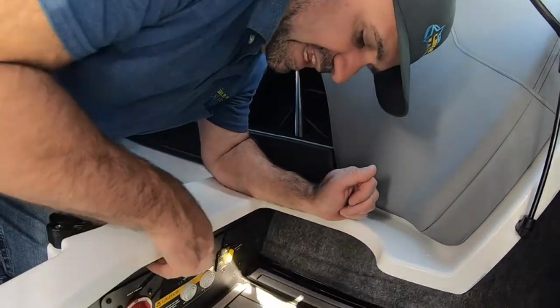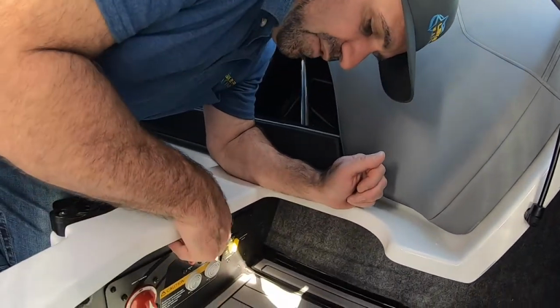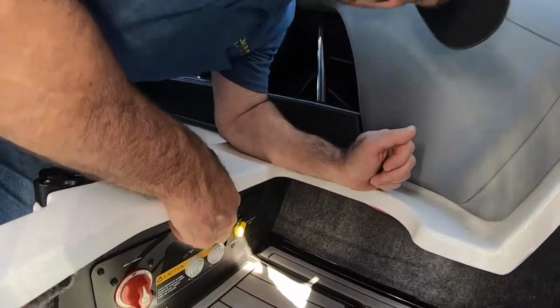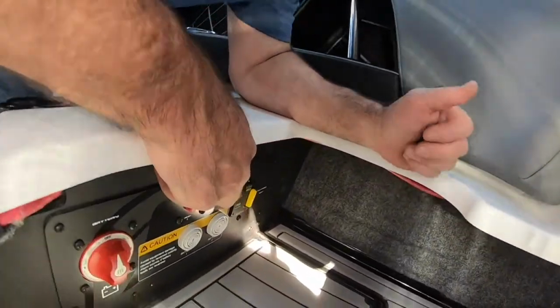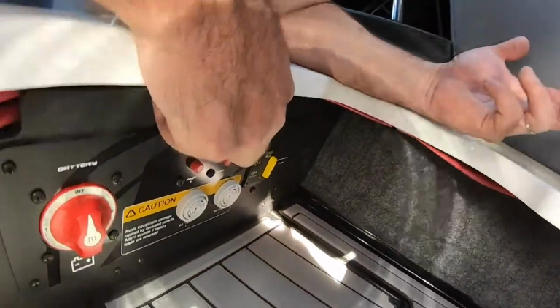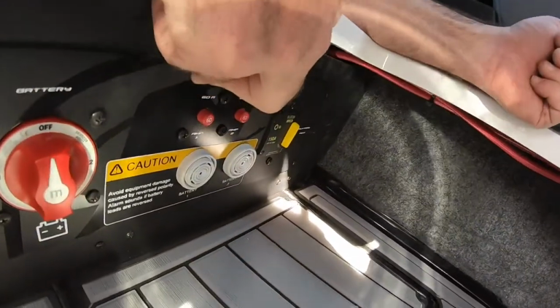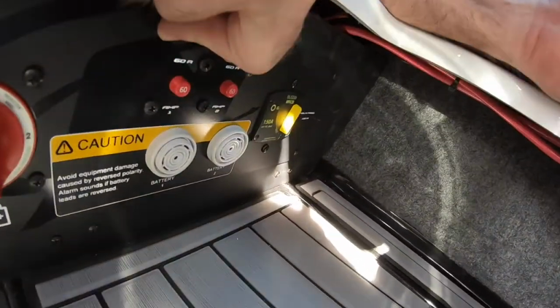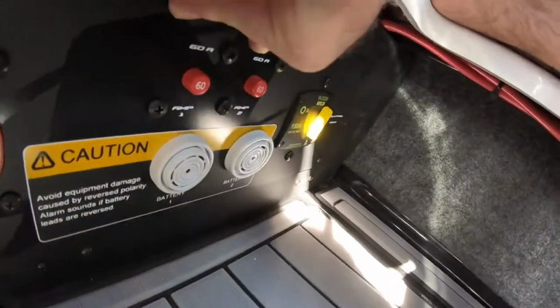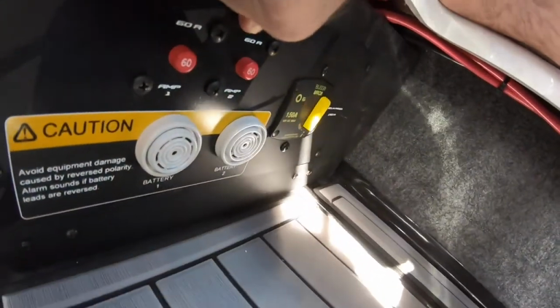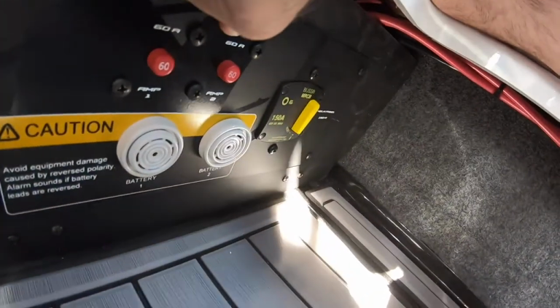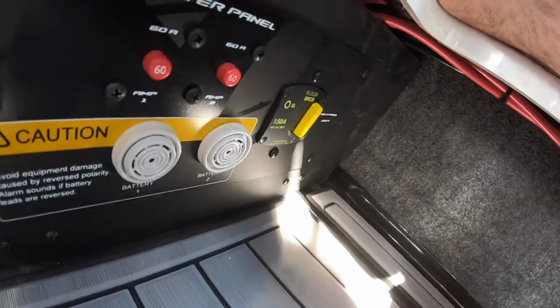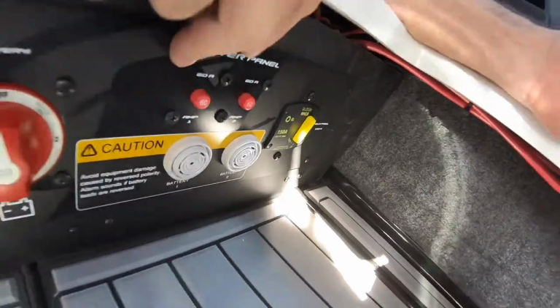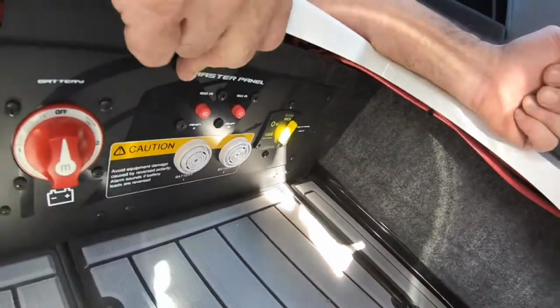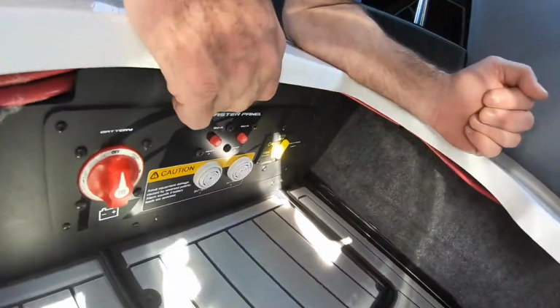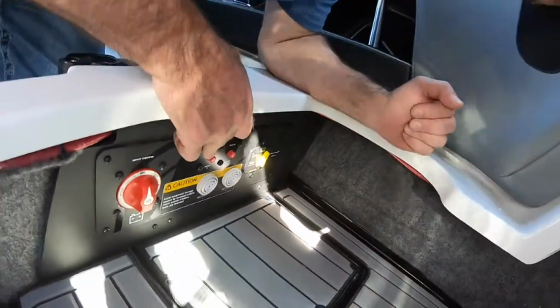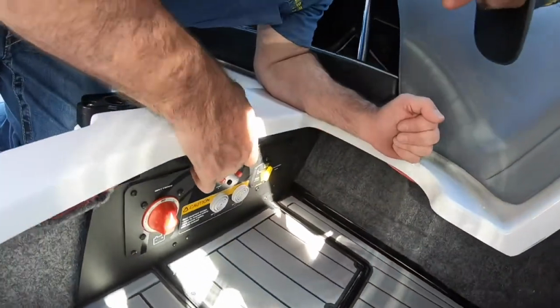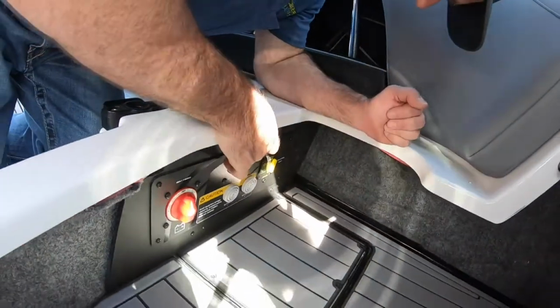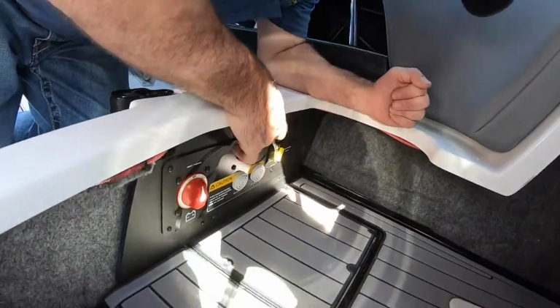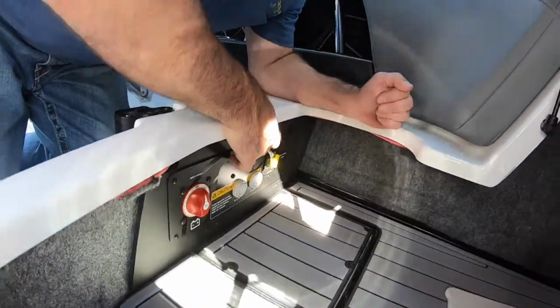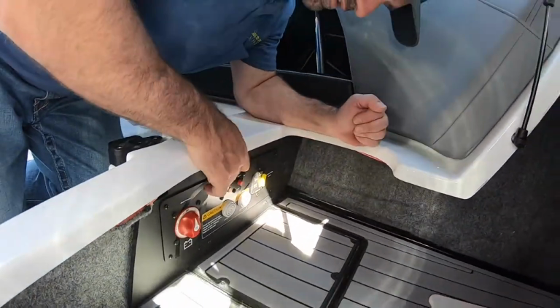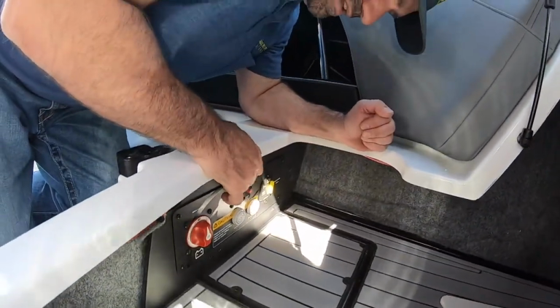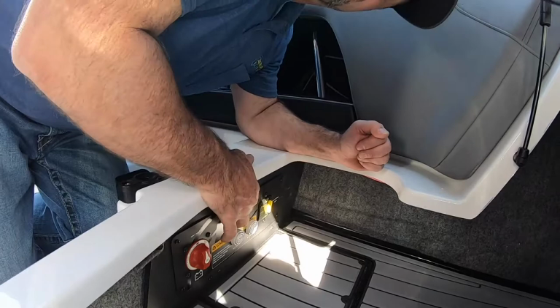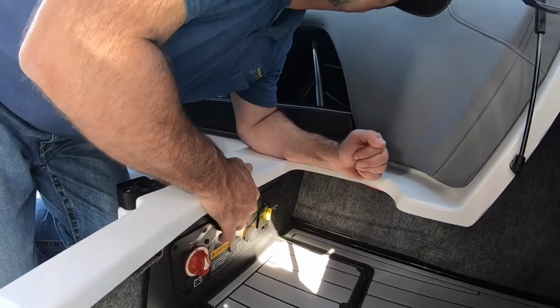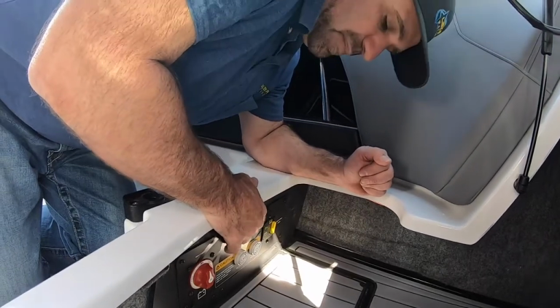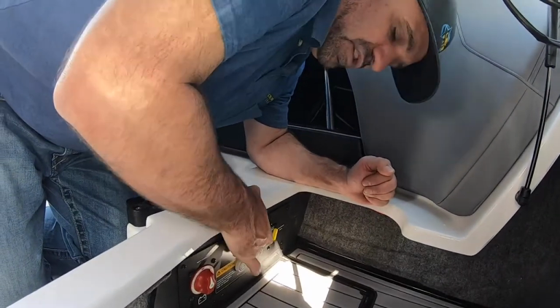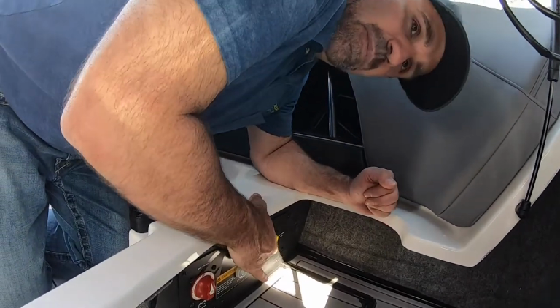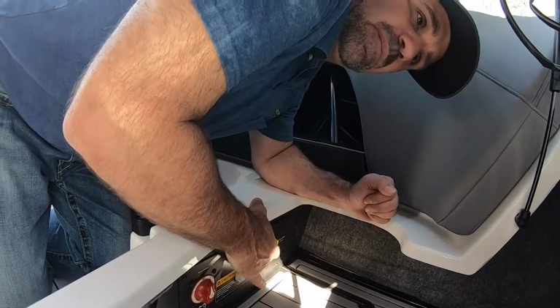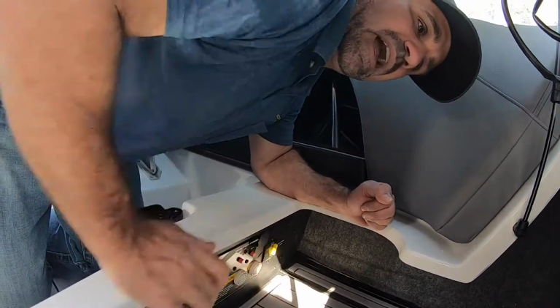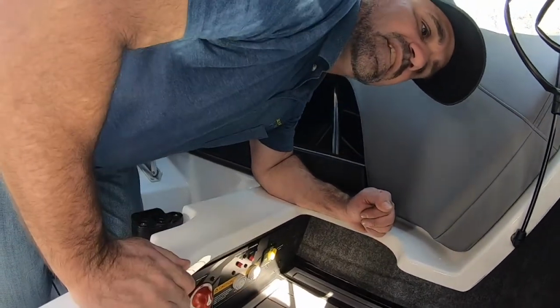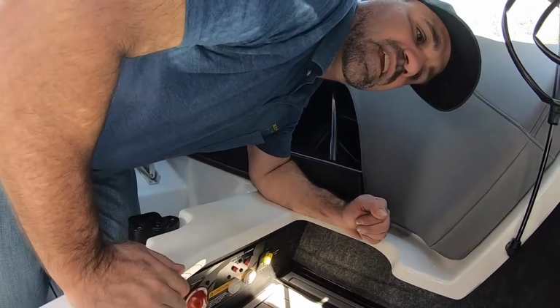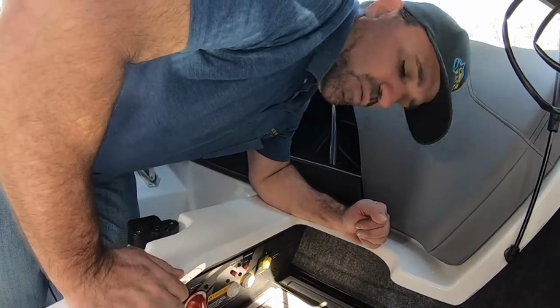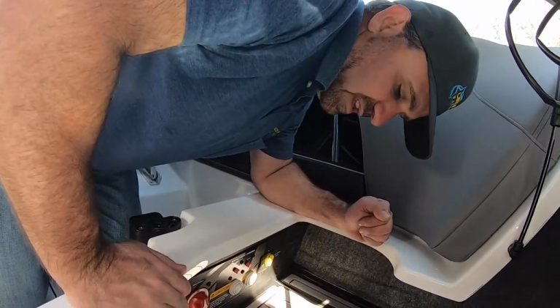These two are for your amps. This boat actually has two amplifiers by JL Audio, and these are breakers with the amperages listed on the buttons. If they trip, simply push the button back in to see if it will reset.